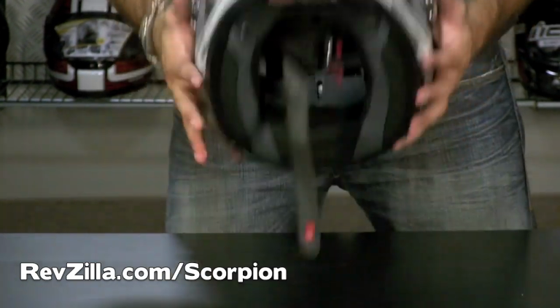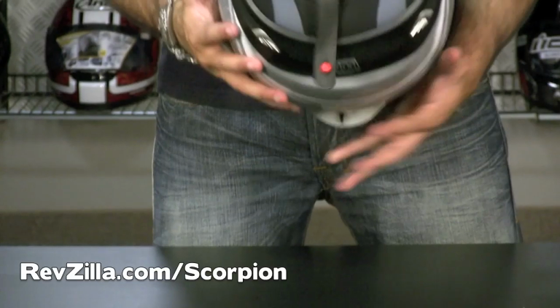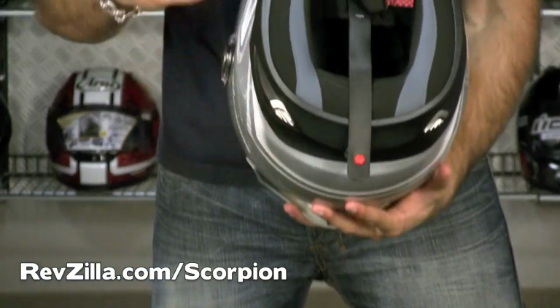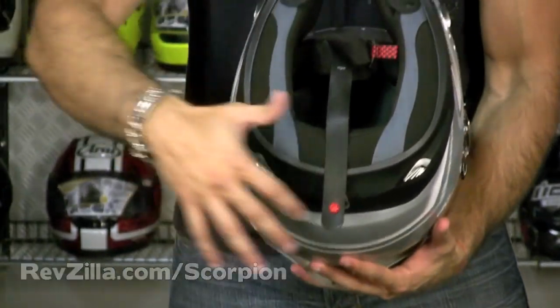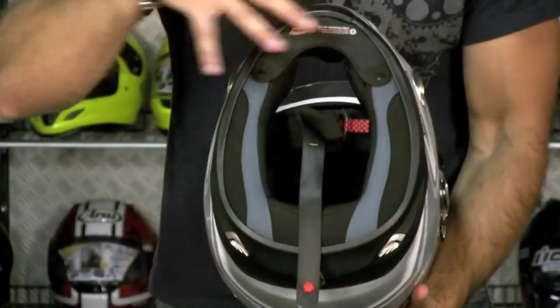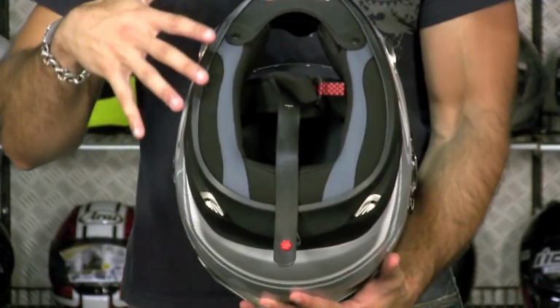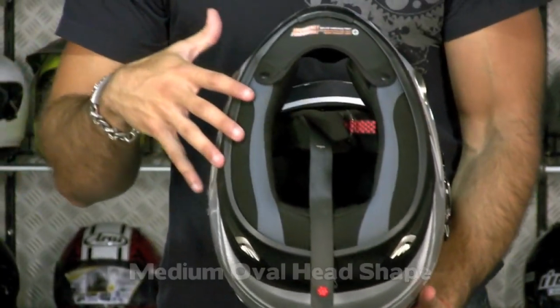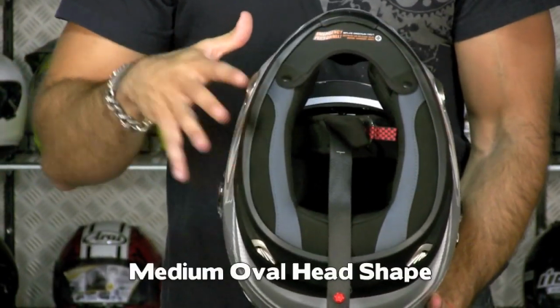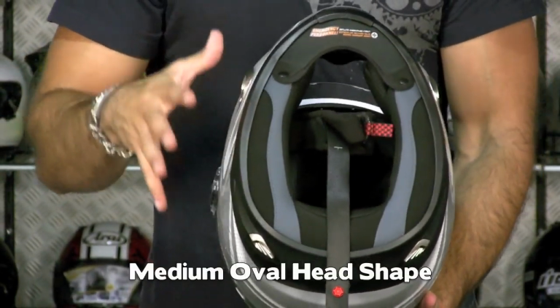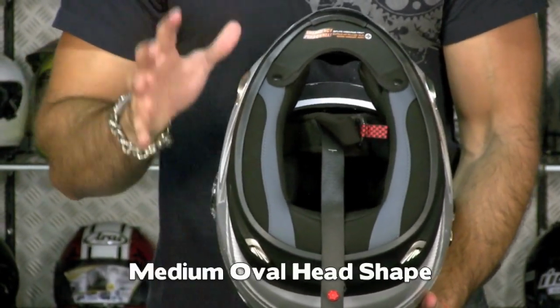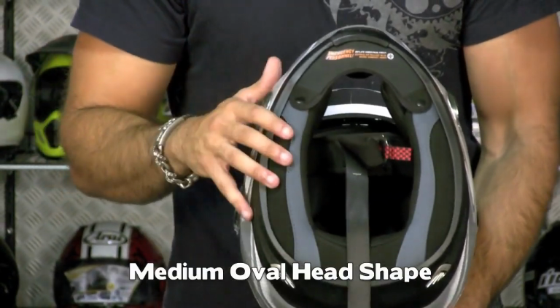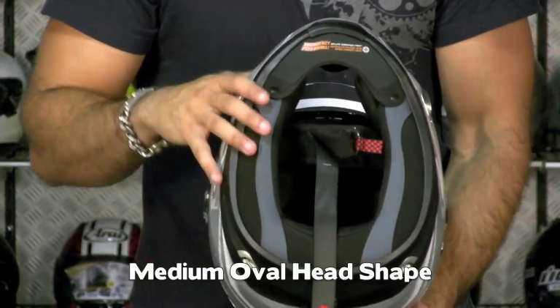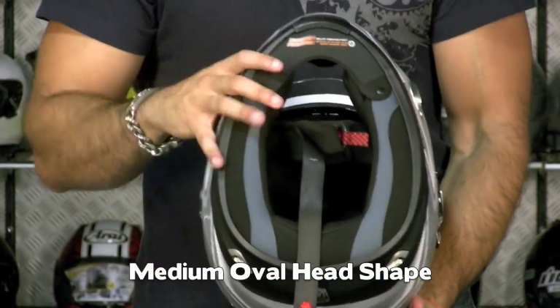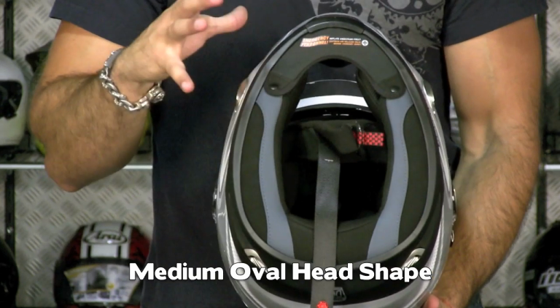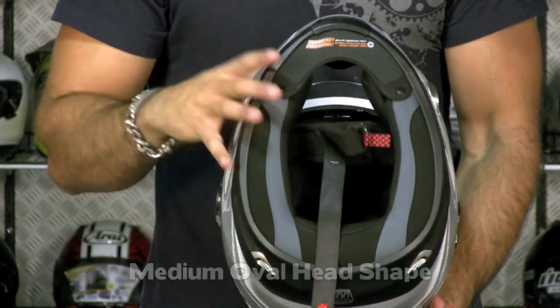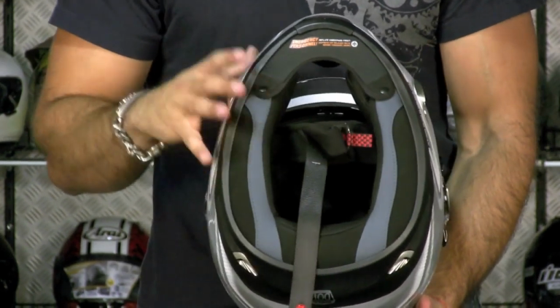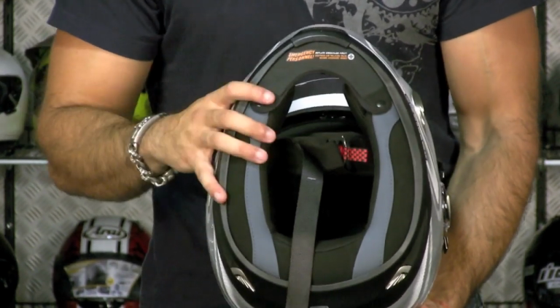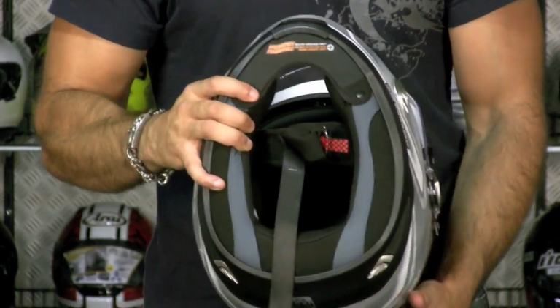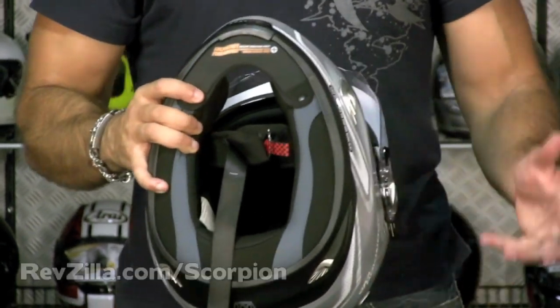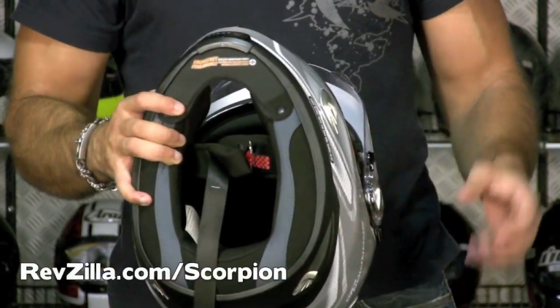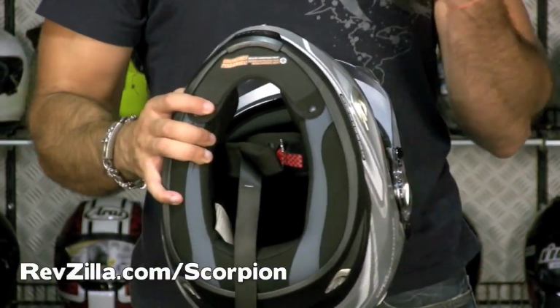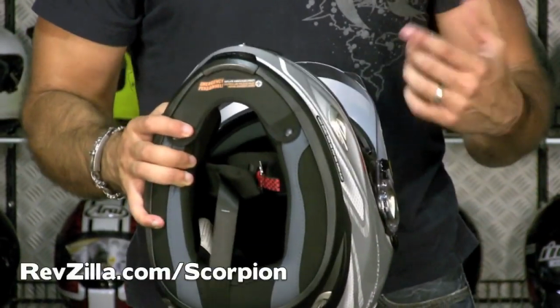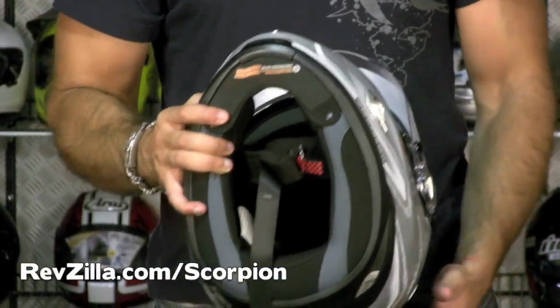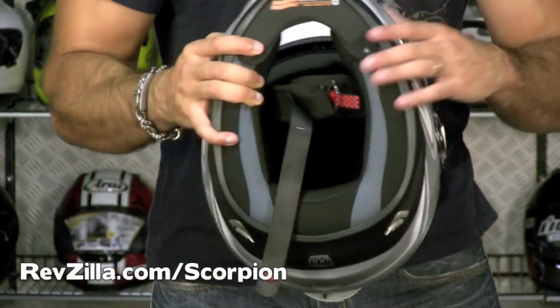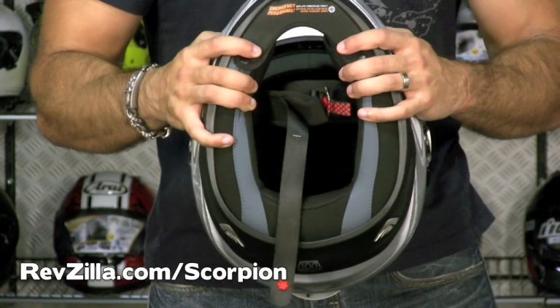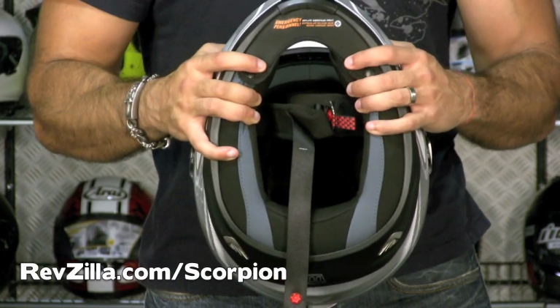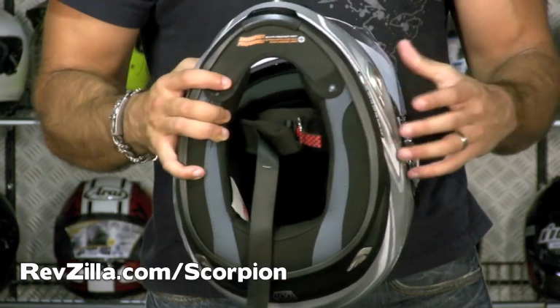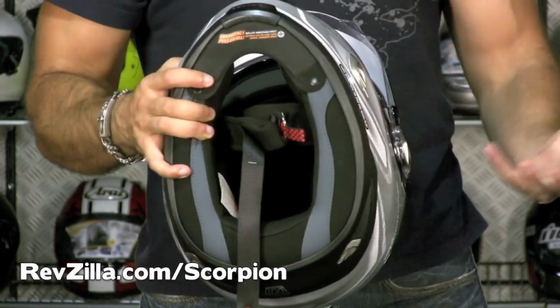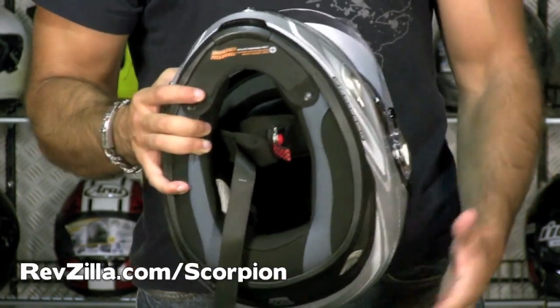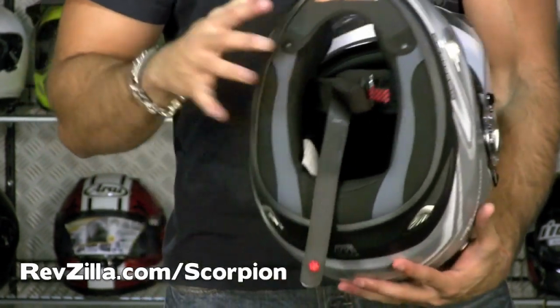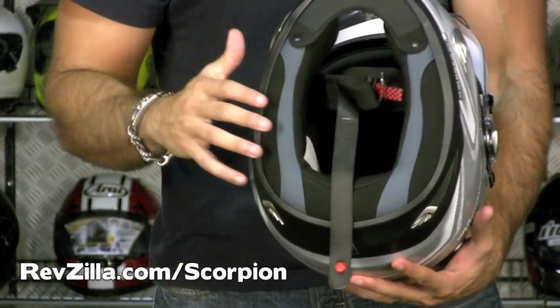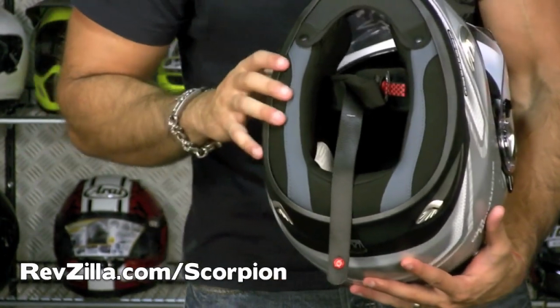You're also going to notice it's an intermediate oval head shape — typically one of the more ergonomic fits. The only Scorpion helmet that's not intermediate oval is going to be the 400, which is more round and more entry level. This is considered a high-end helmet for them, one of their more expensive helmets, right around that $300 mark.